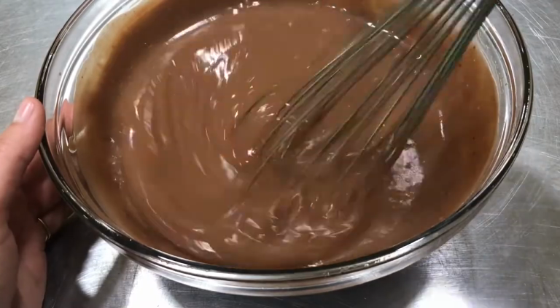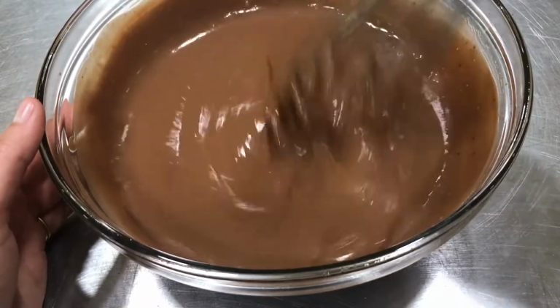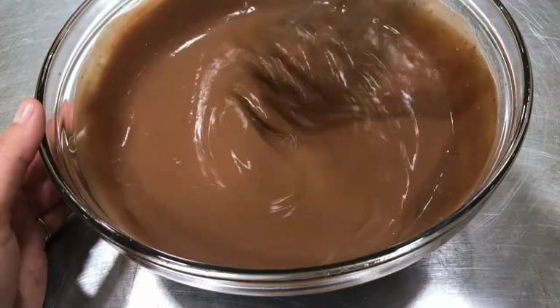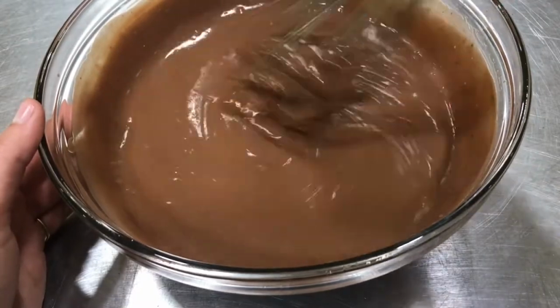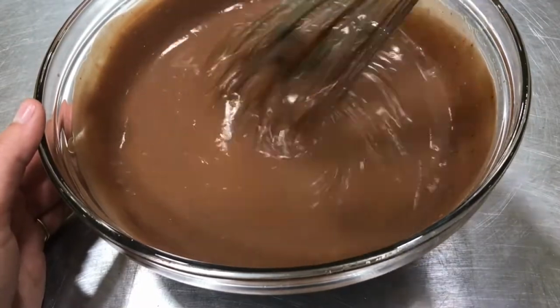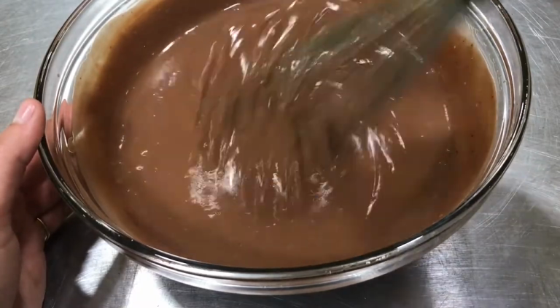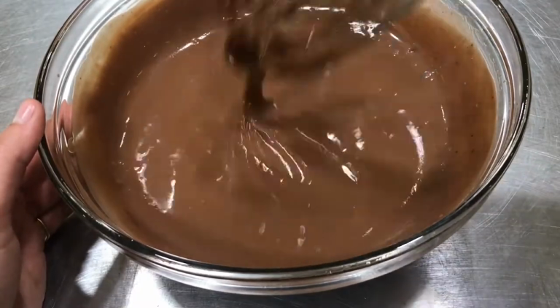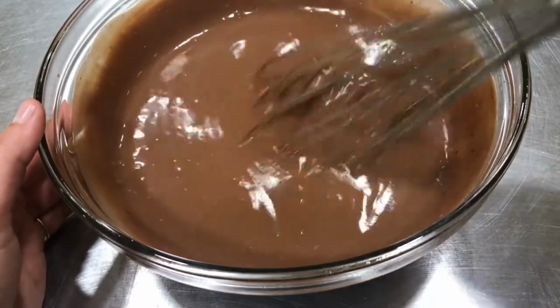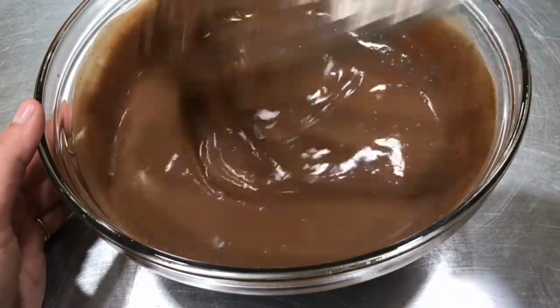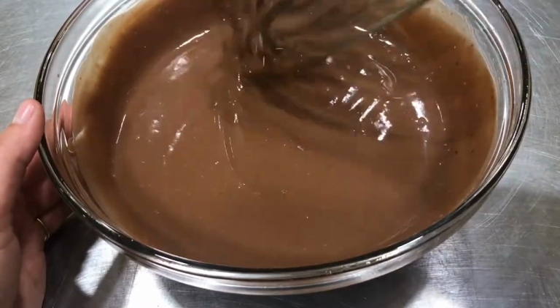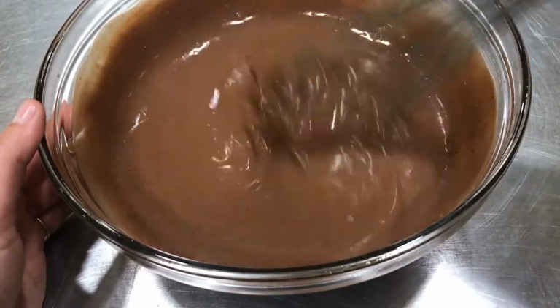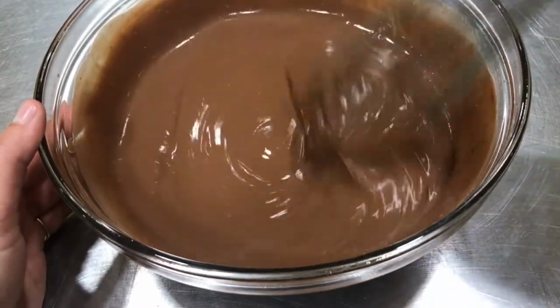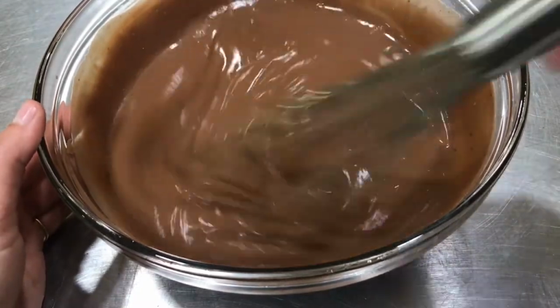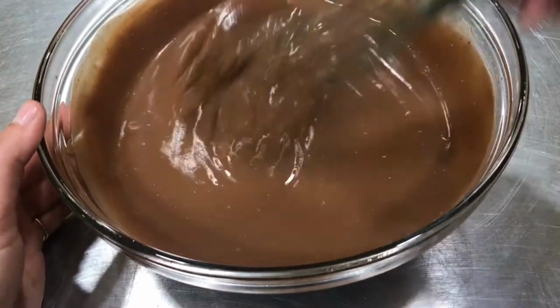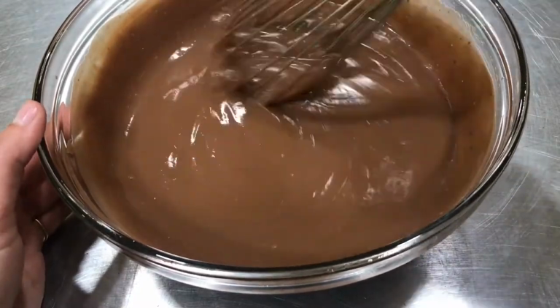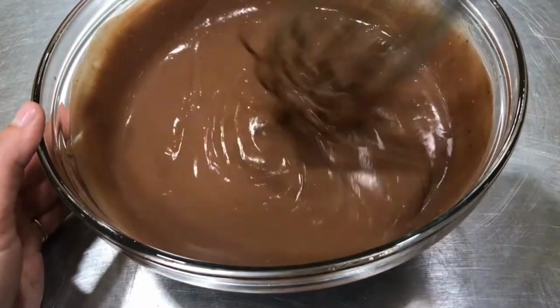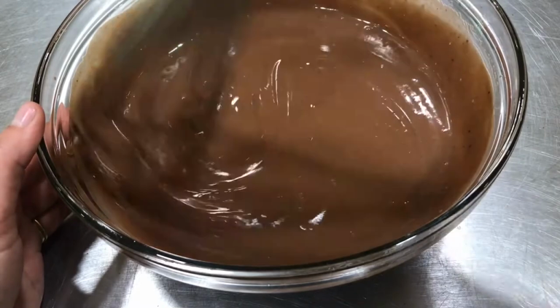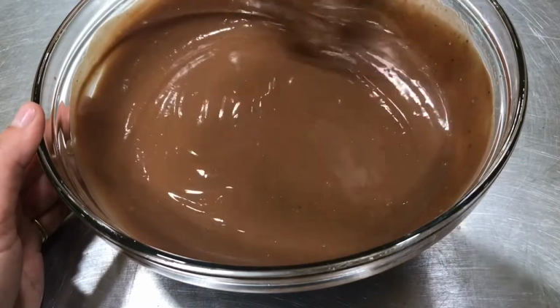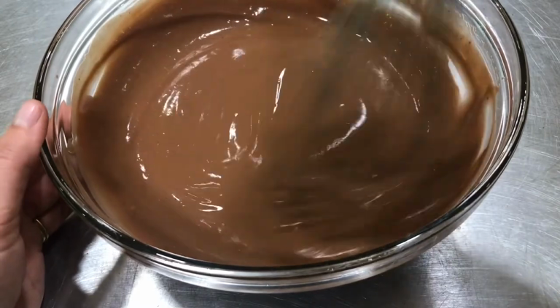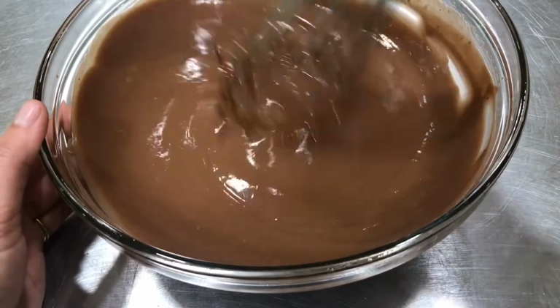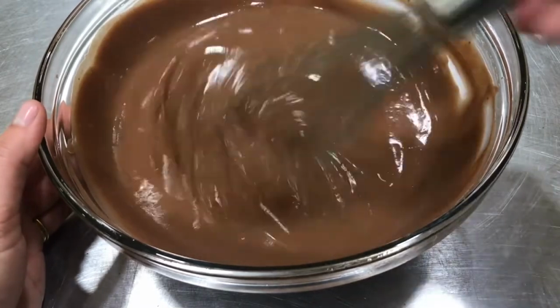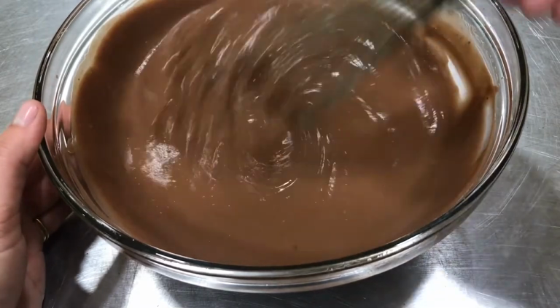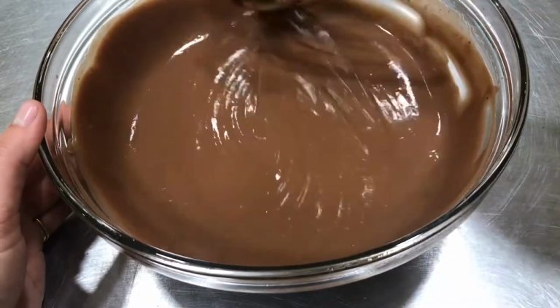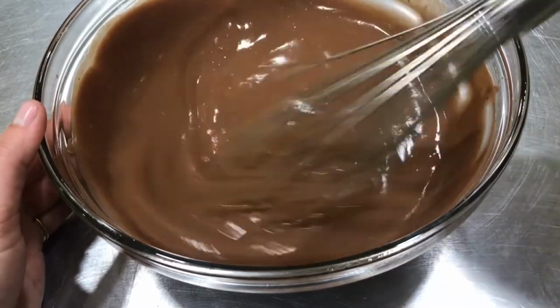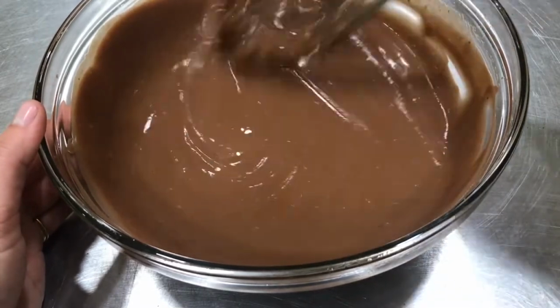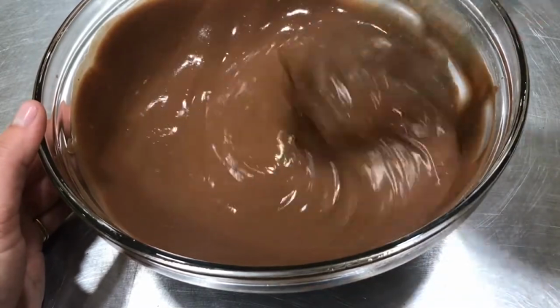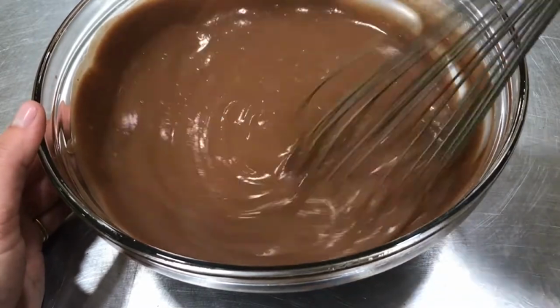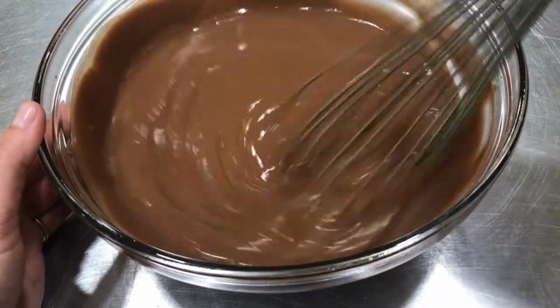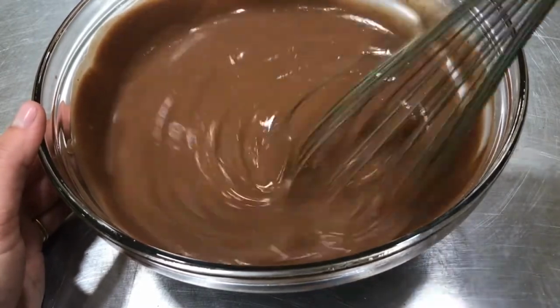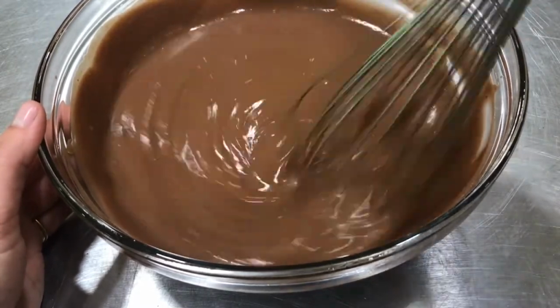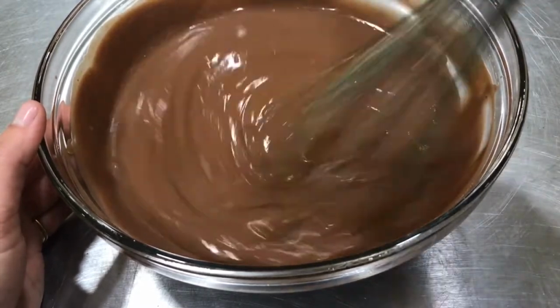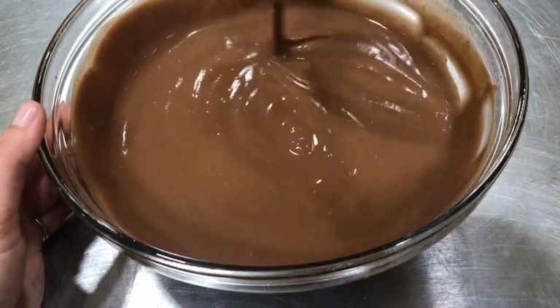Okay, see how it's getting thicker? Two minutes is almost up. It's been a good arm workout.